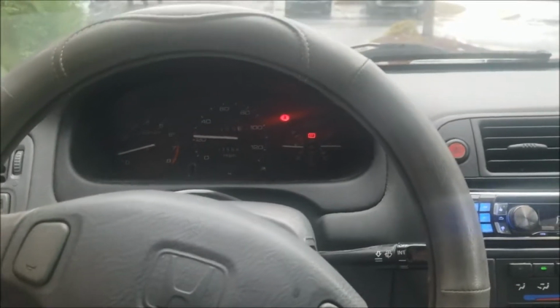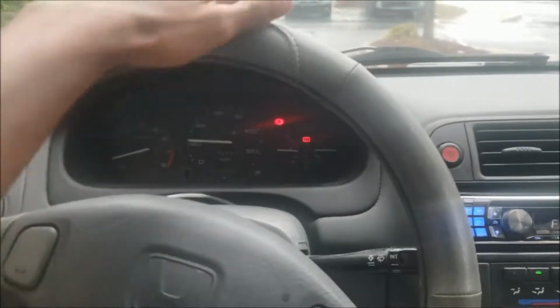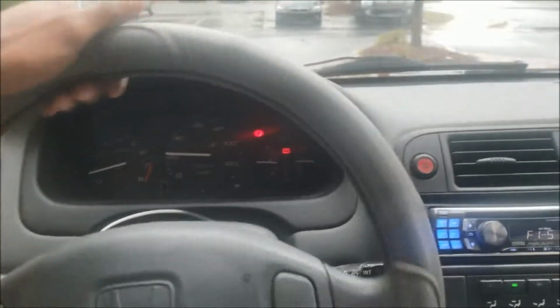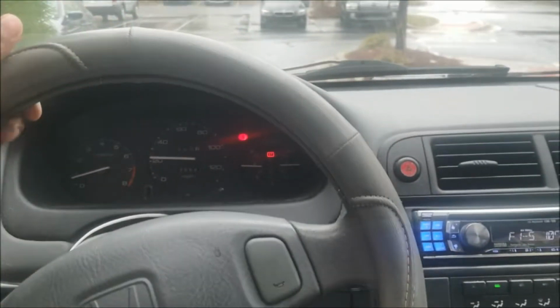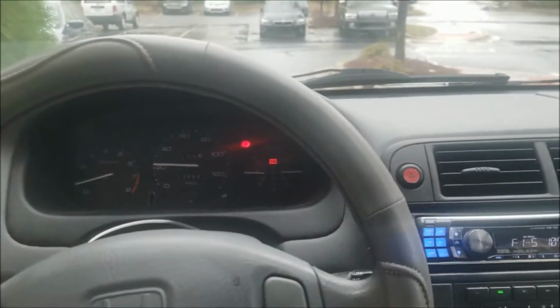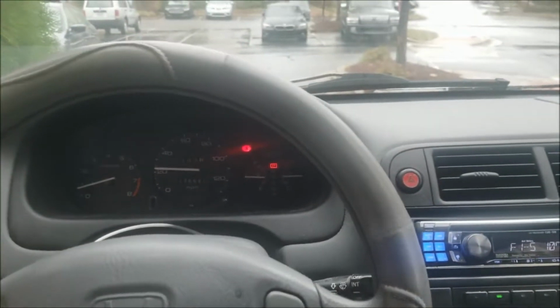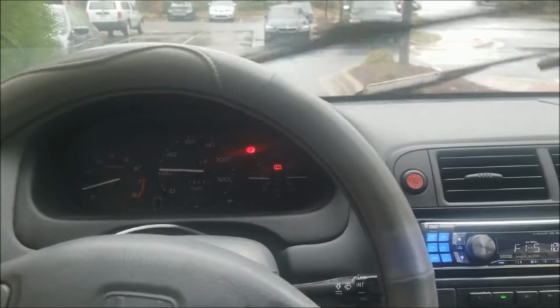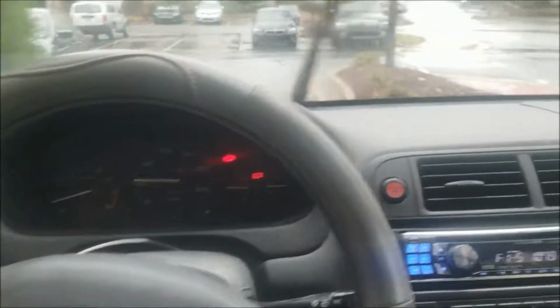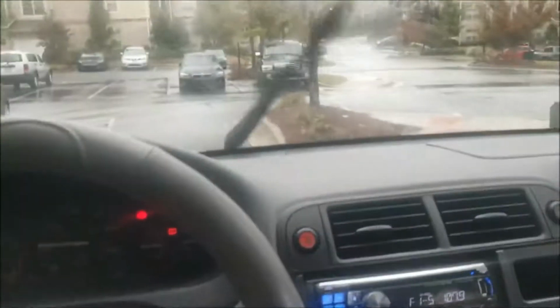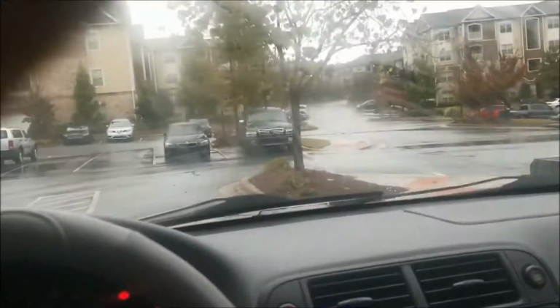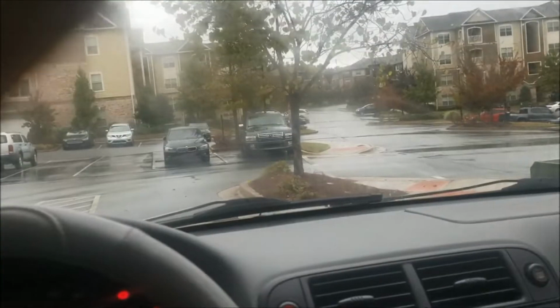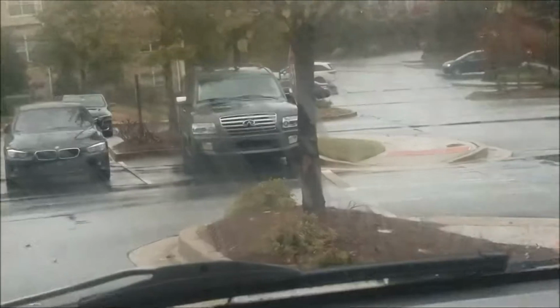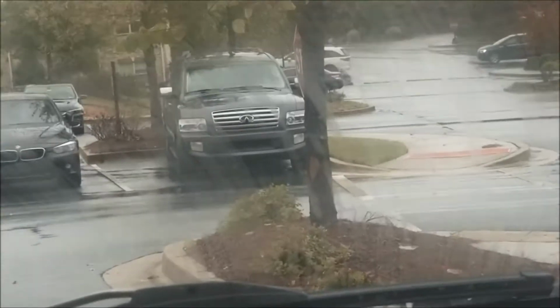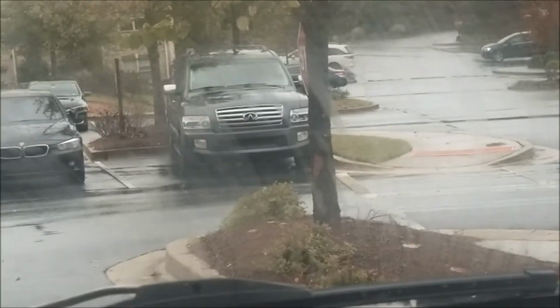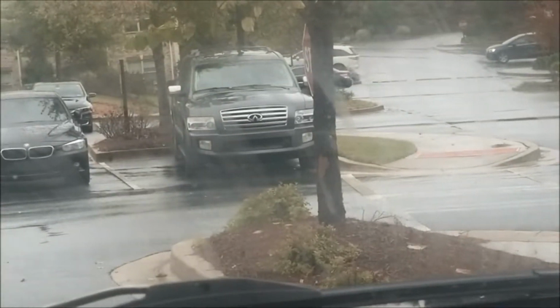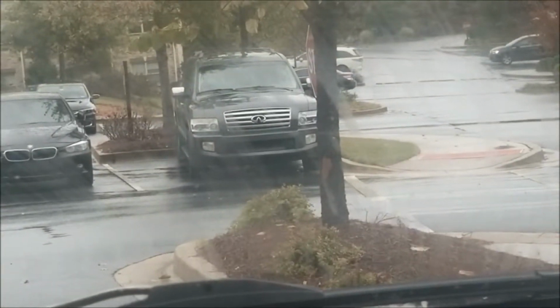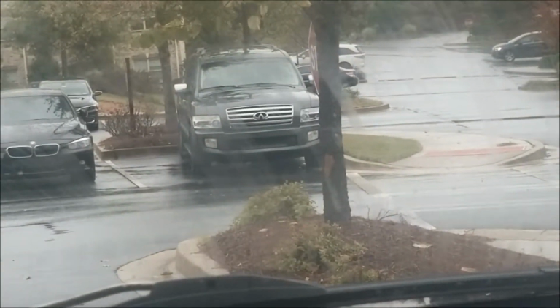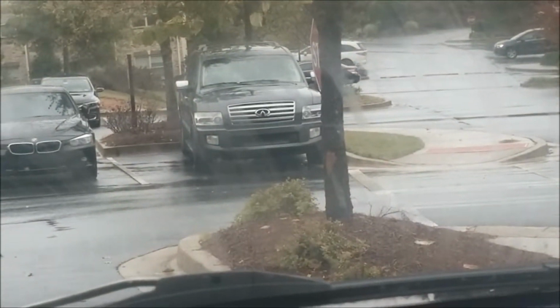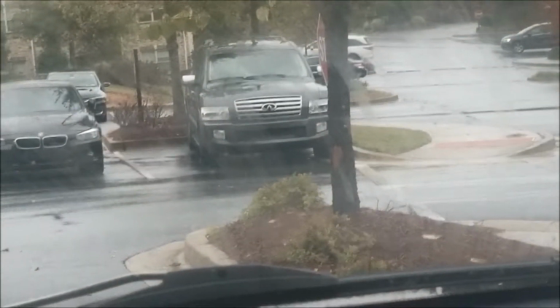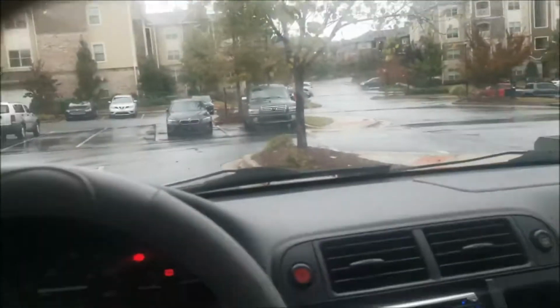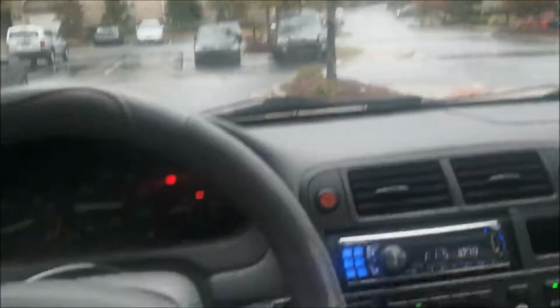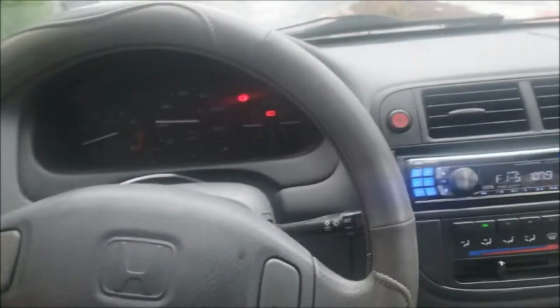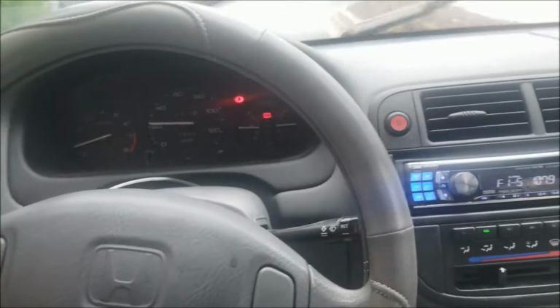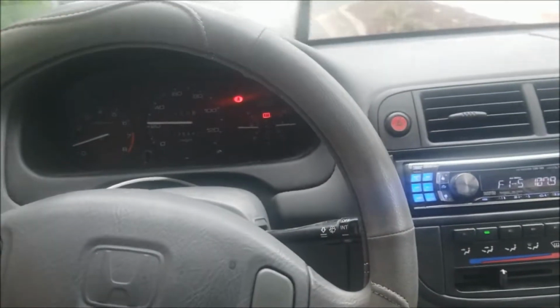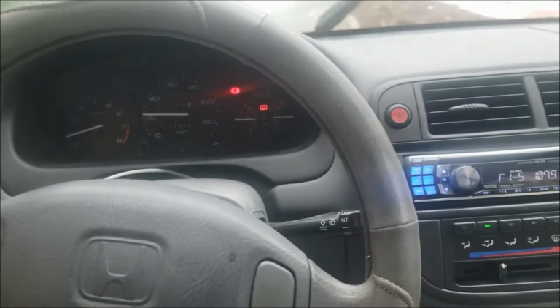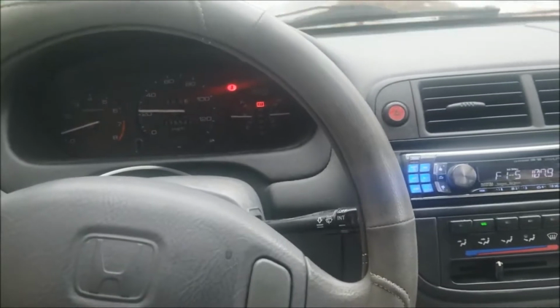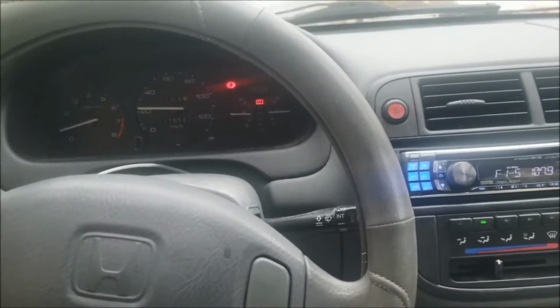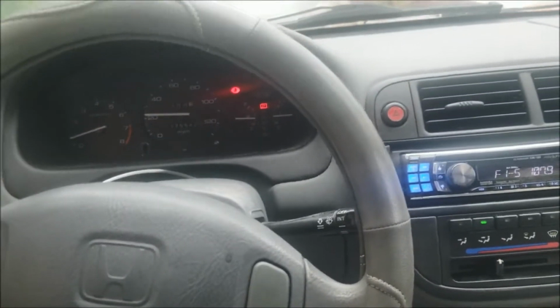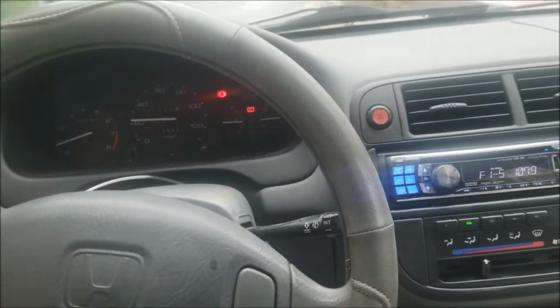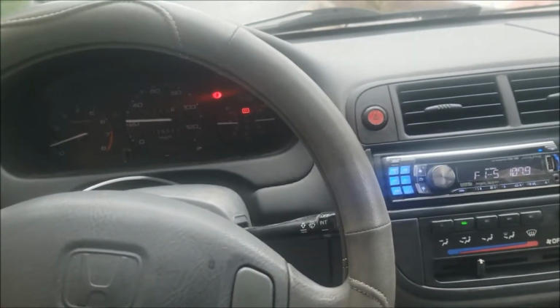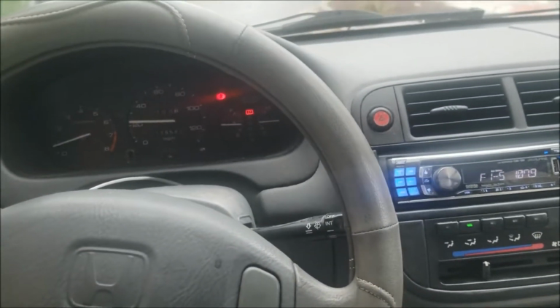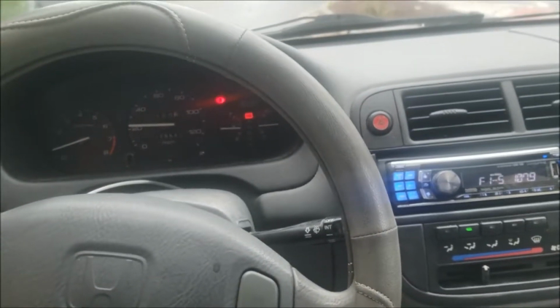I'll let y'all know what I get for this one. I know I'm gonna sell this pretty fast. As you can see, I still got the truck over there, so I got the truck, the Malibu, and of course my personal Honda - which just hit a hundred thousand miles today.